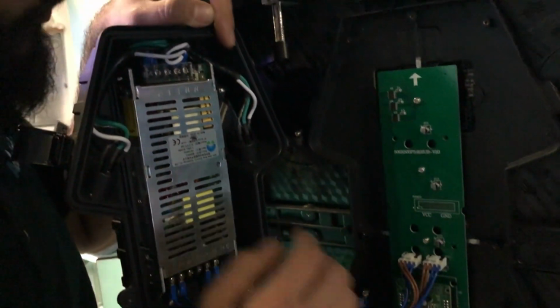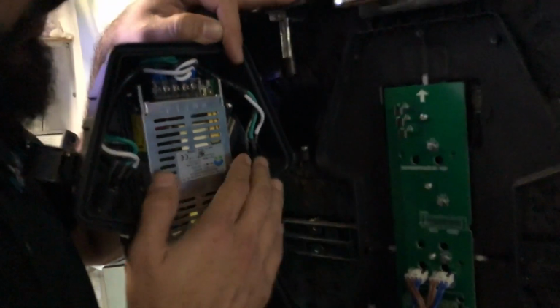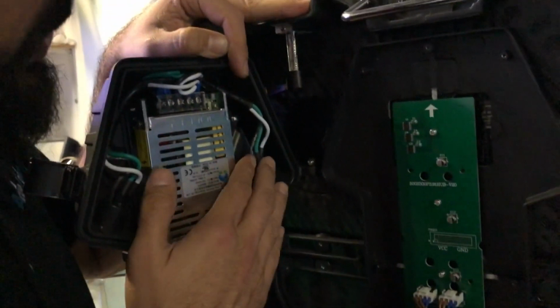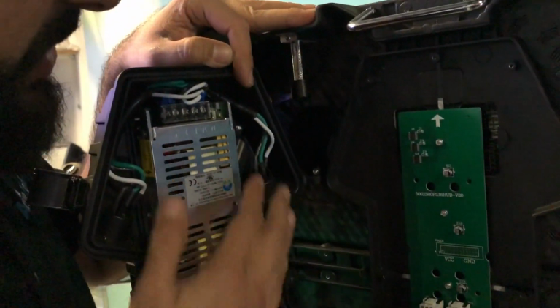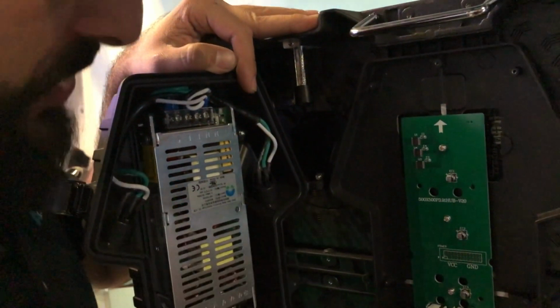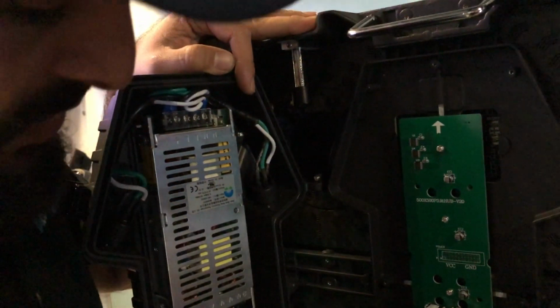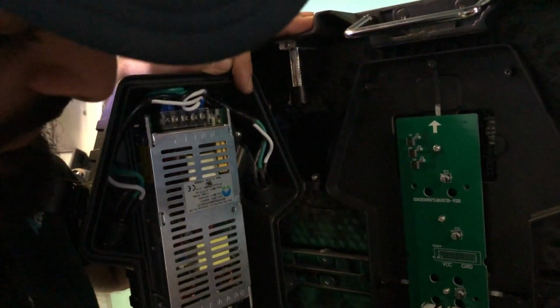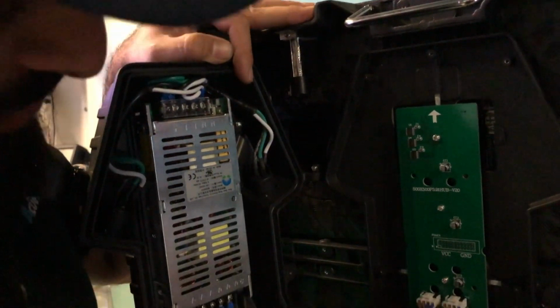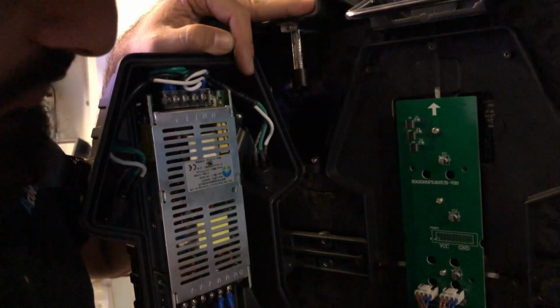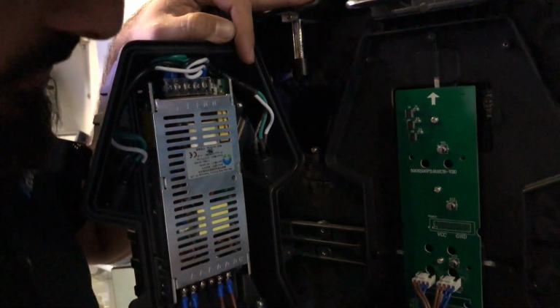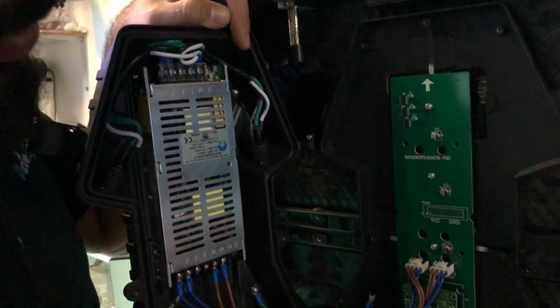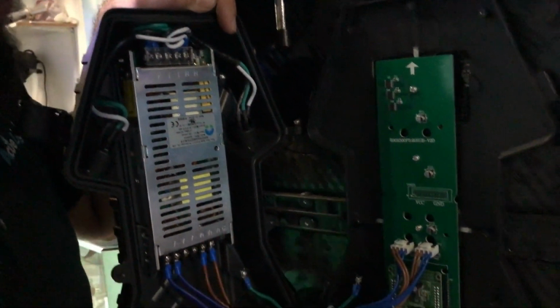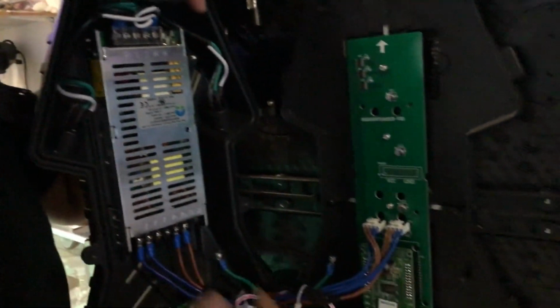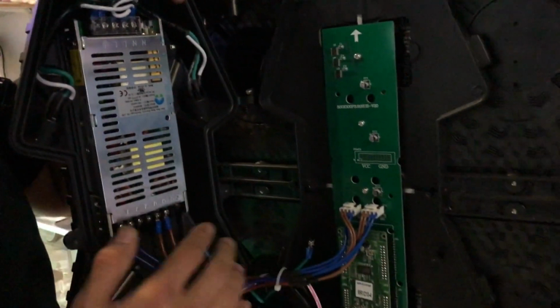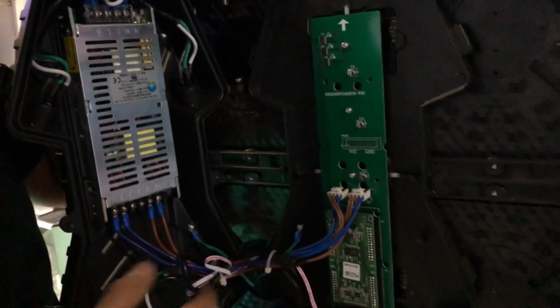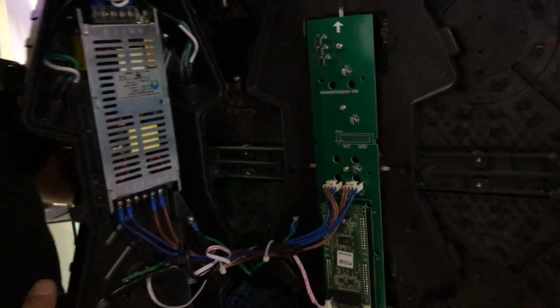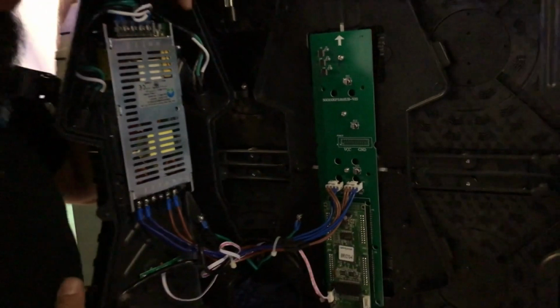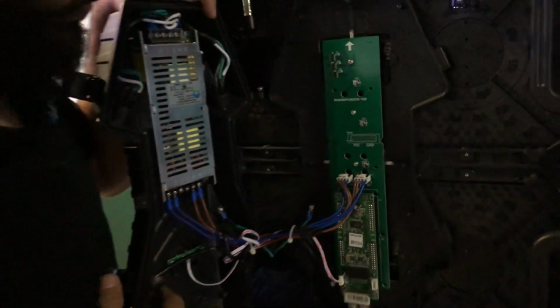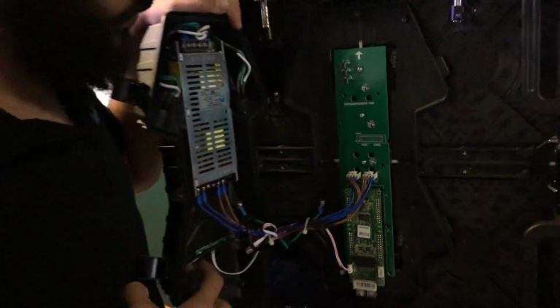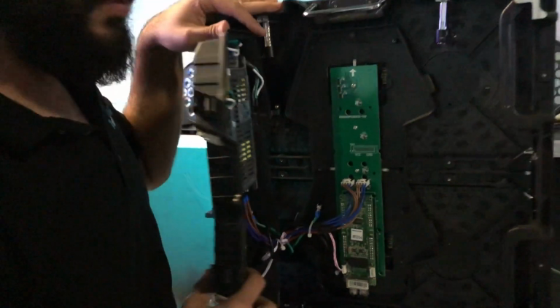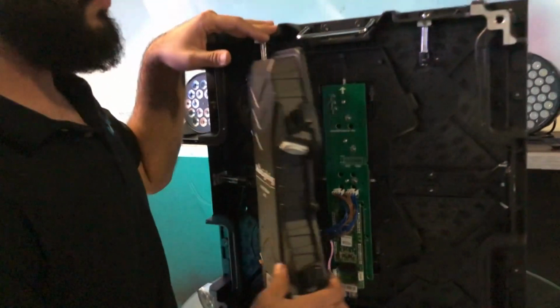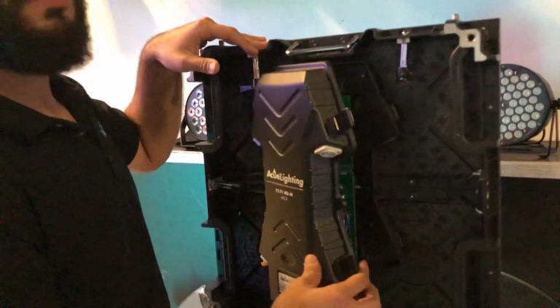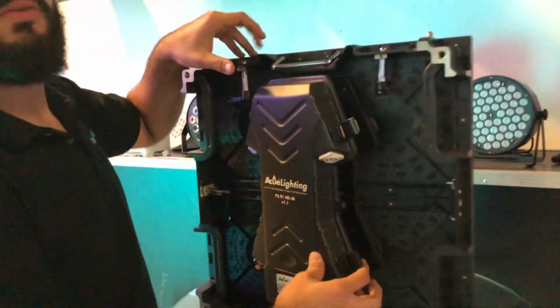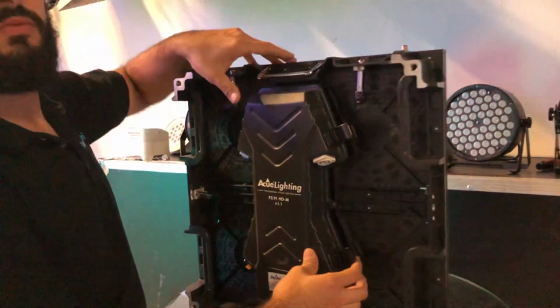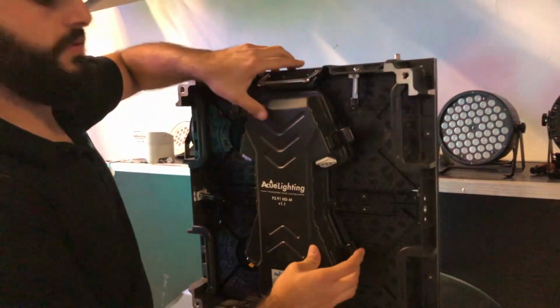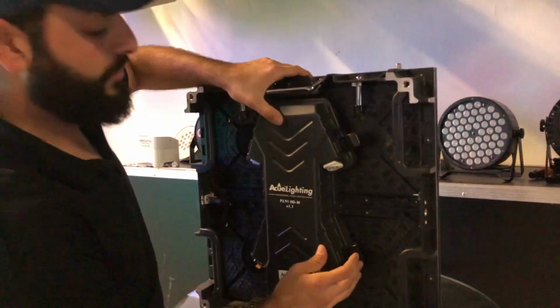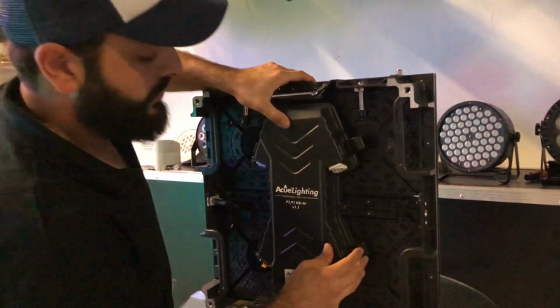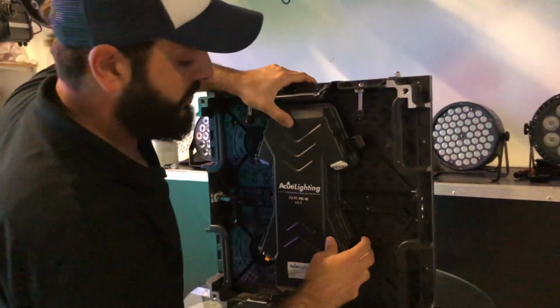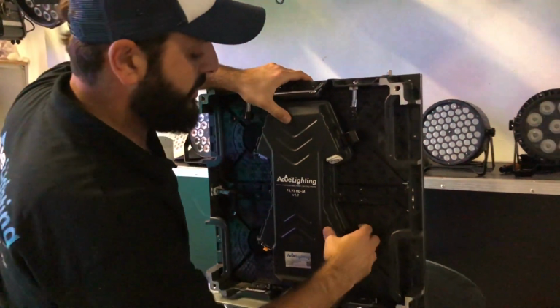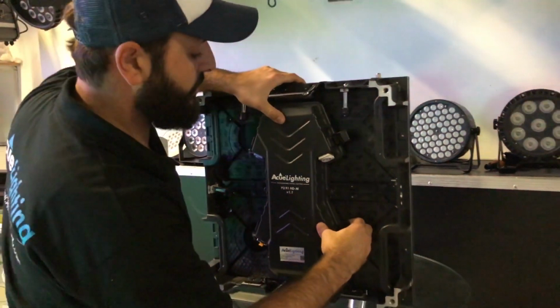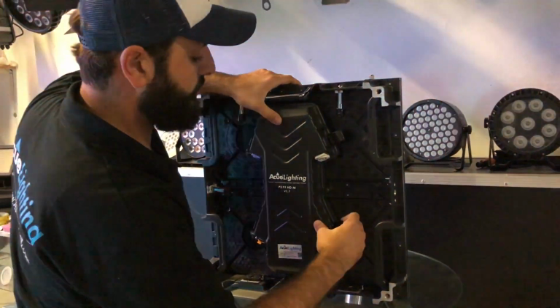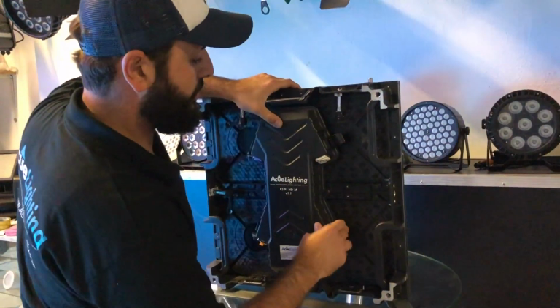Overall, everything is fully UL approved, so you should have no issues. Everything is grounded properly. I'm going to turn it back around for you.